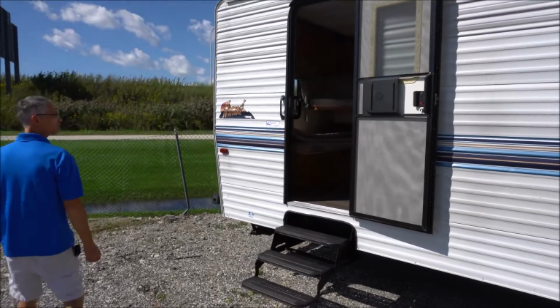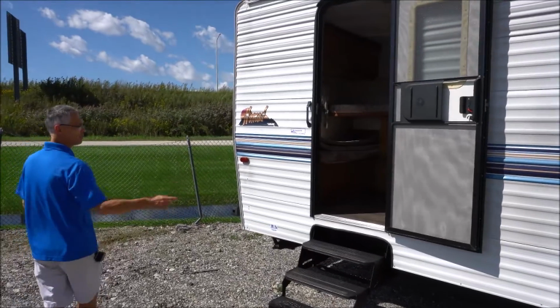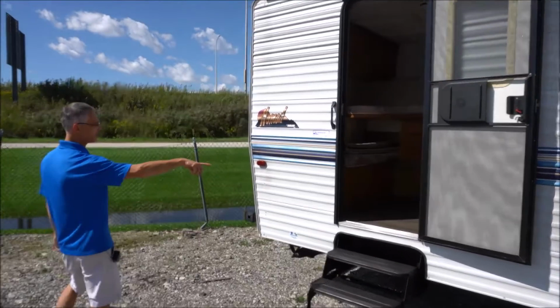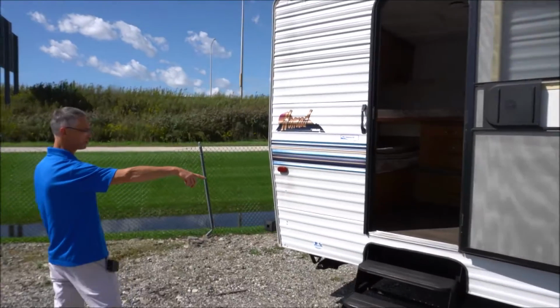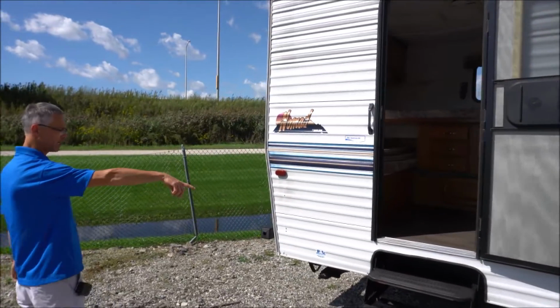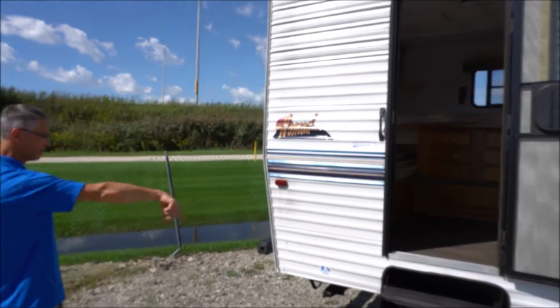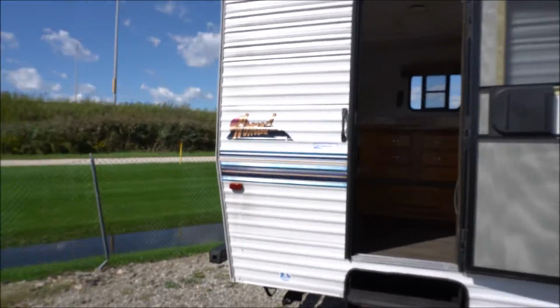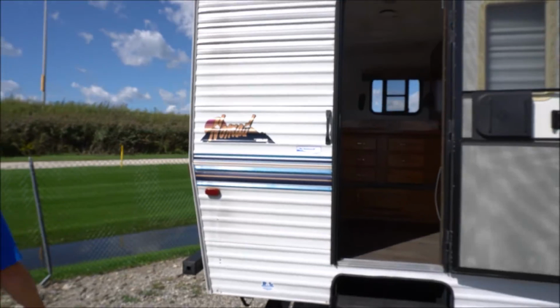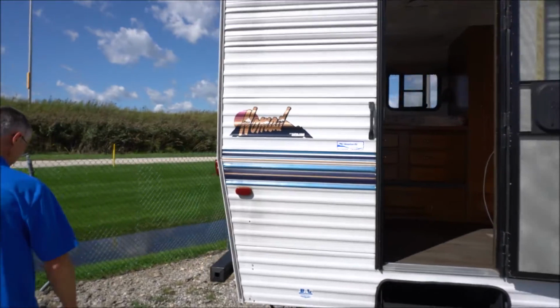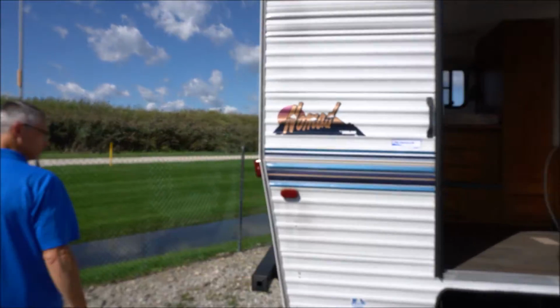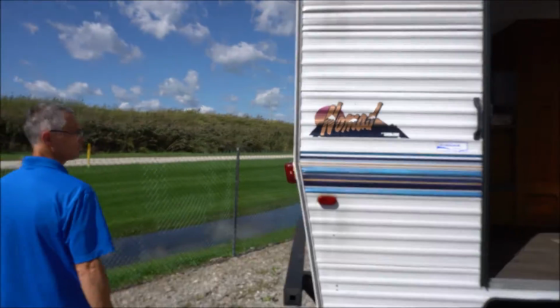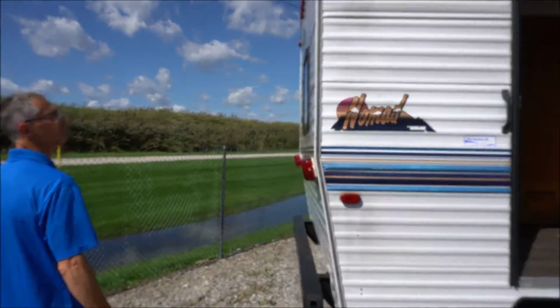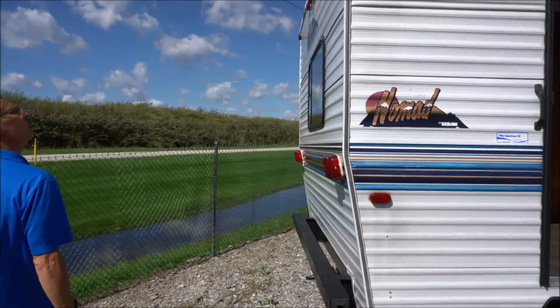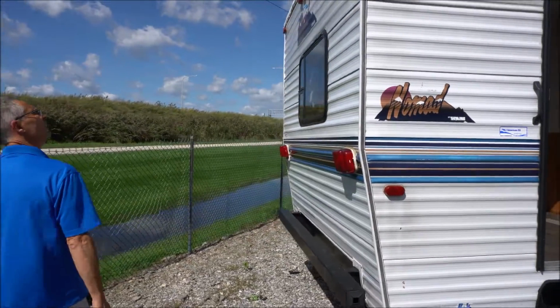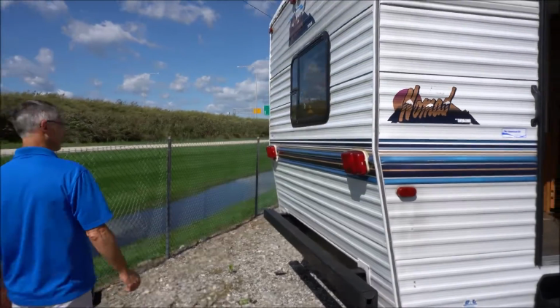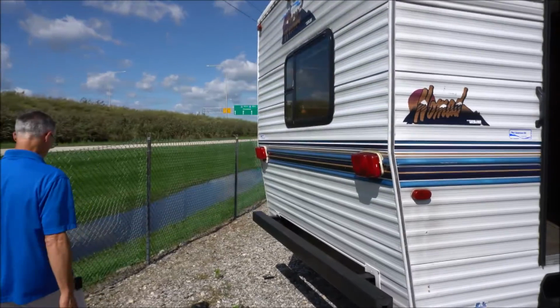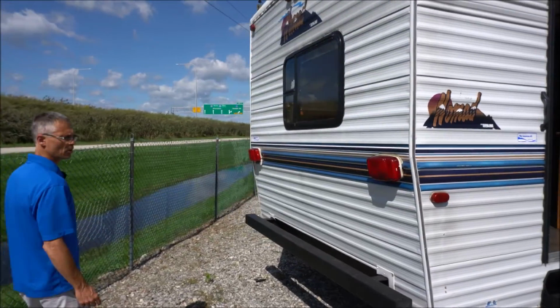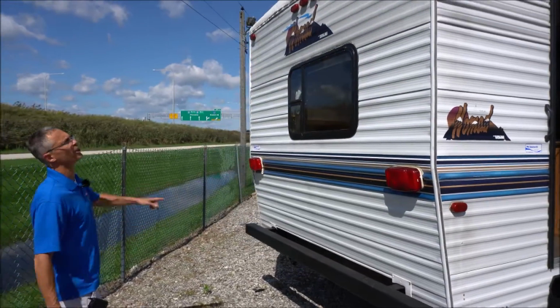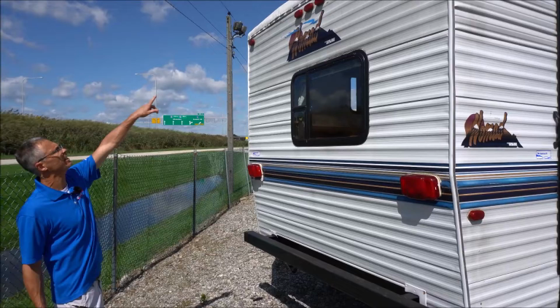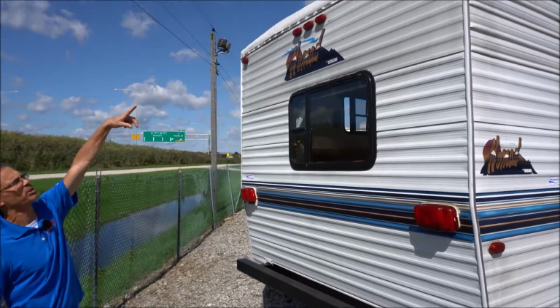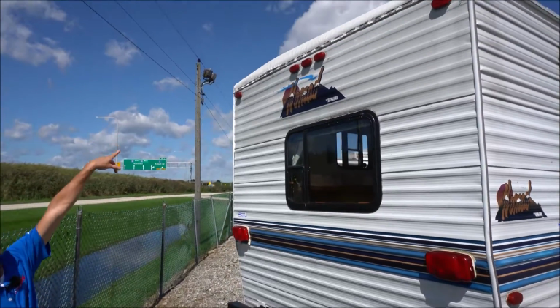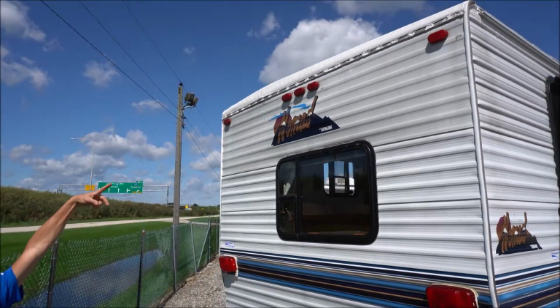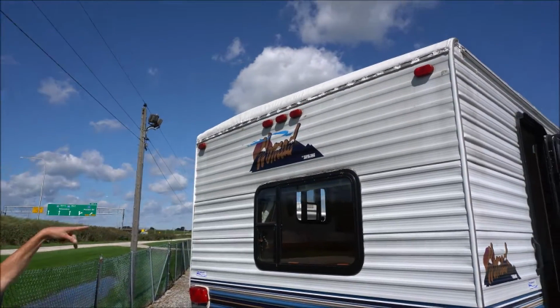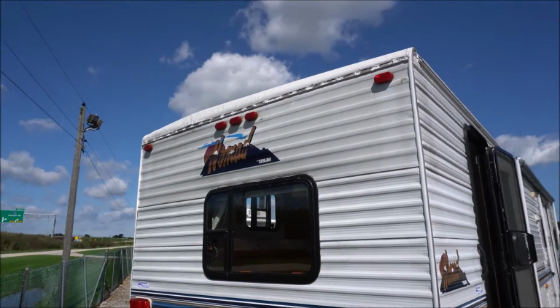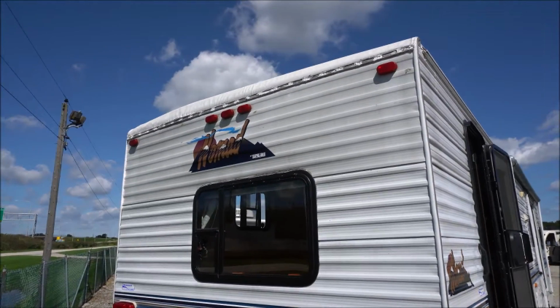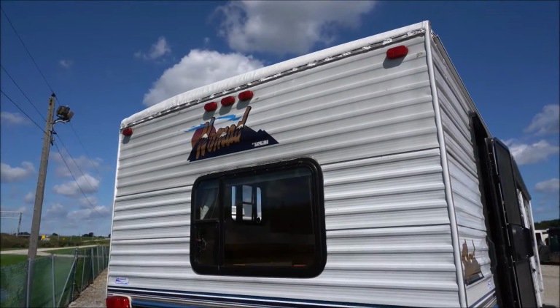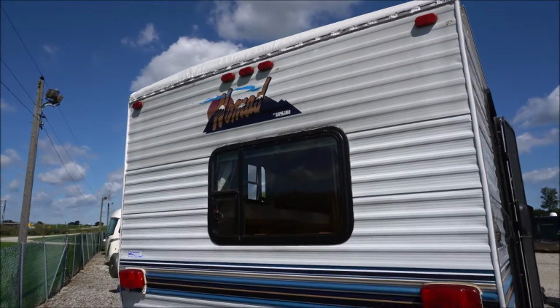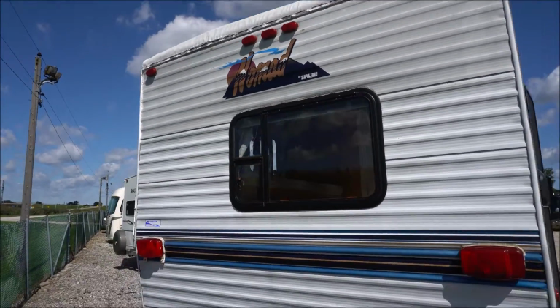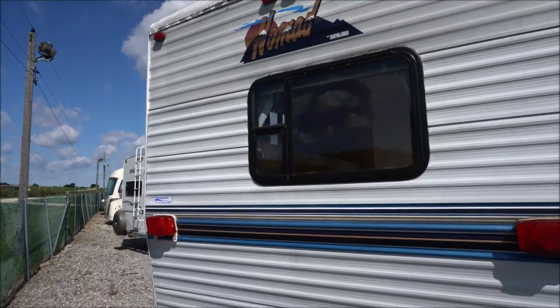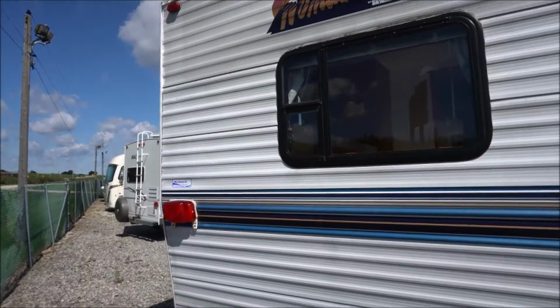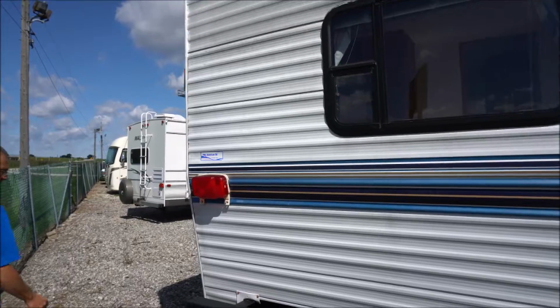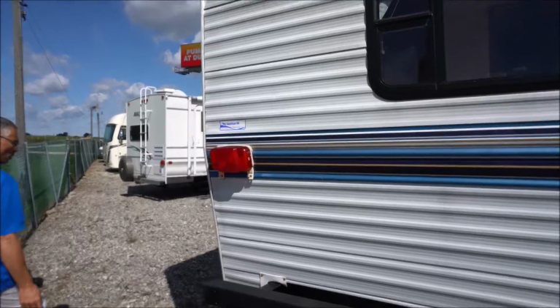That's the back entrance to the bunk room. I'll show you on the inside, but there's been some repairs from leakage in there, though the trailer's definitely not leaking at this moment.